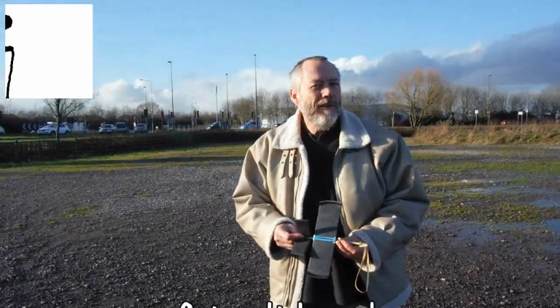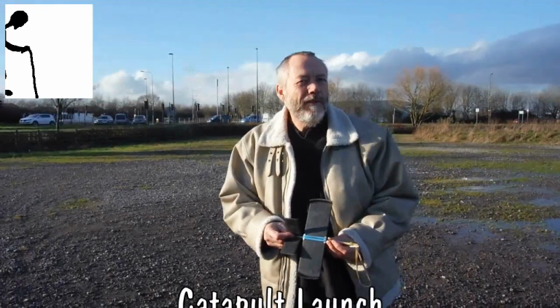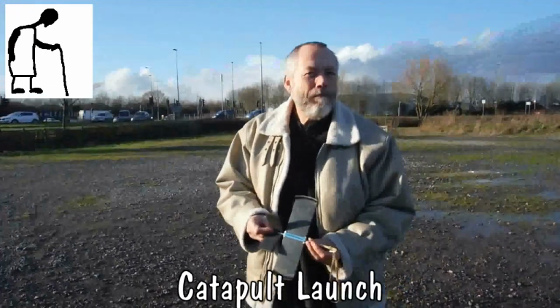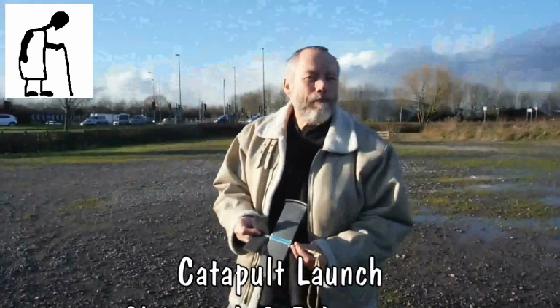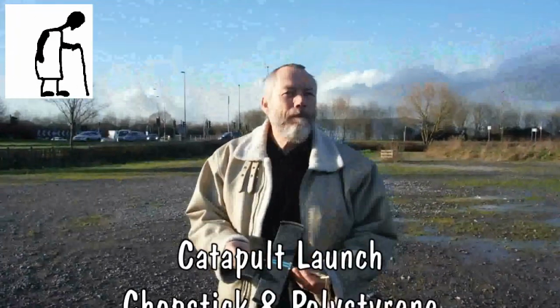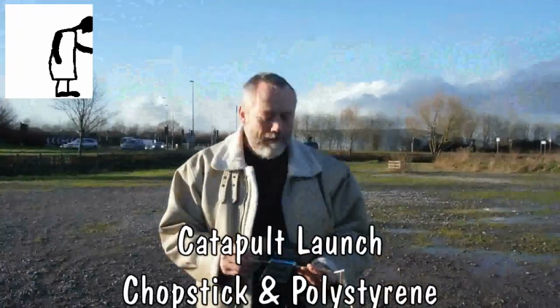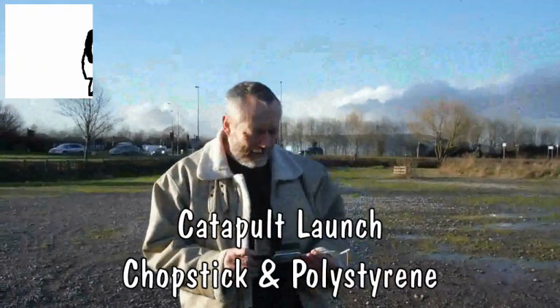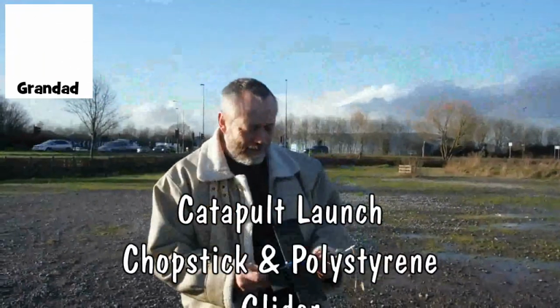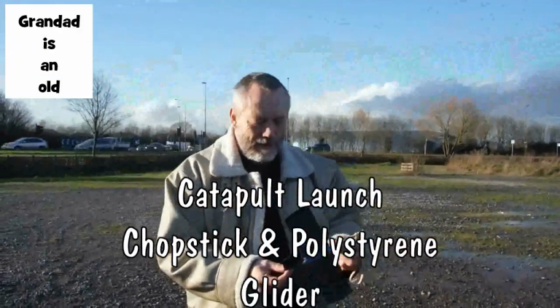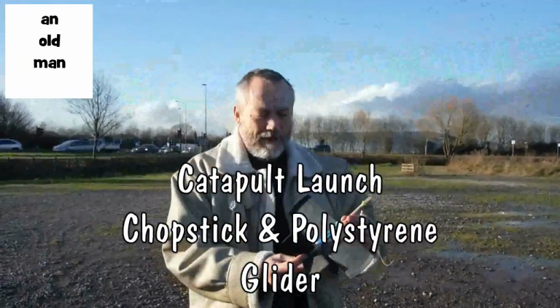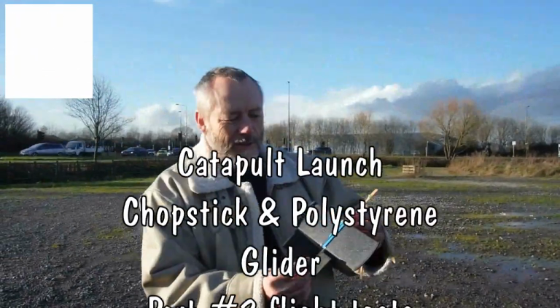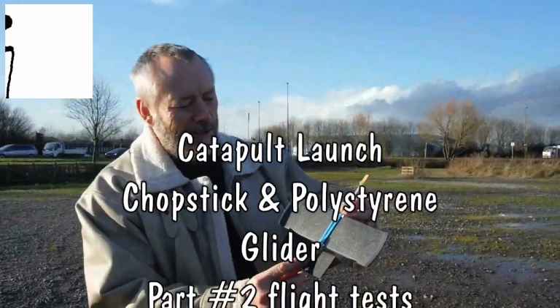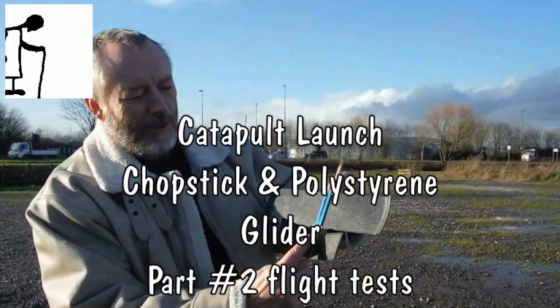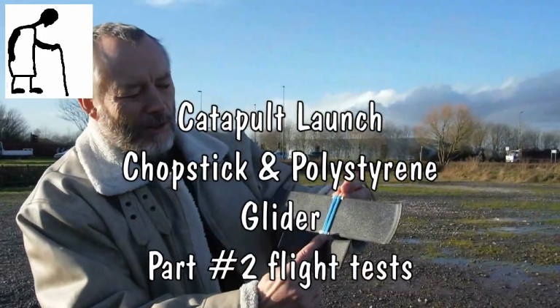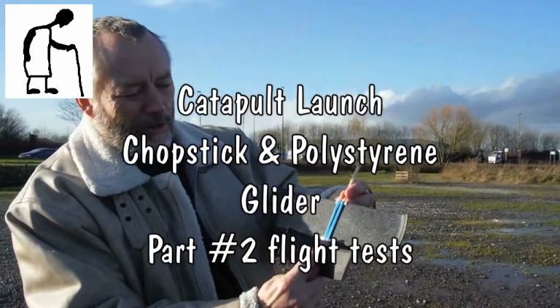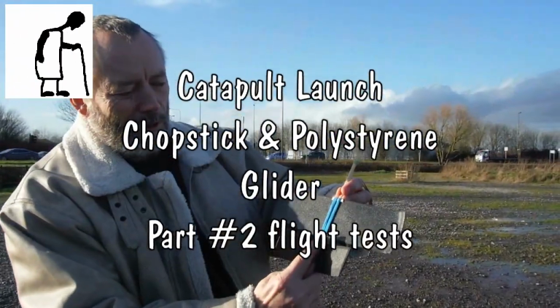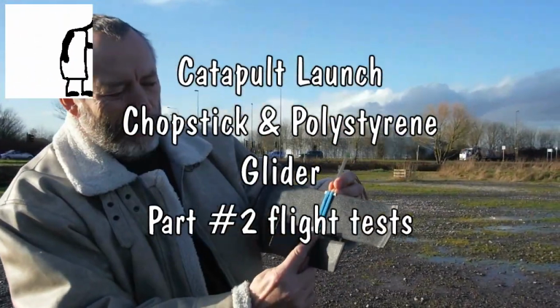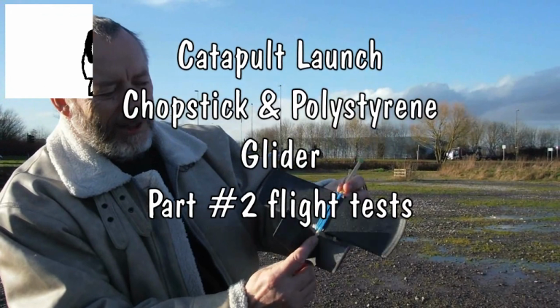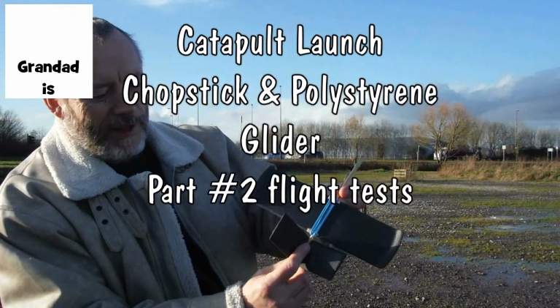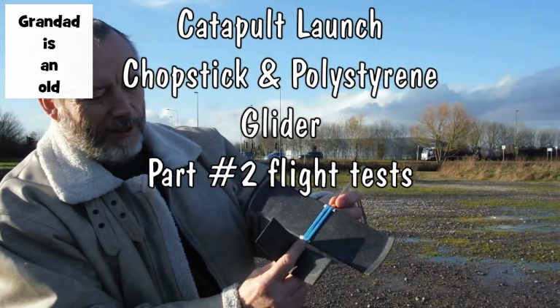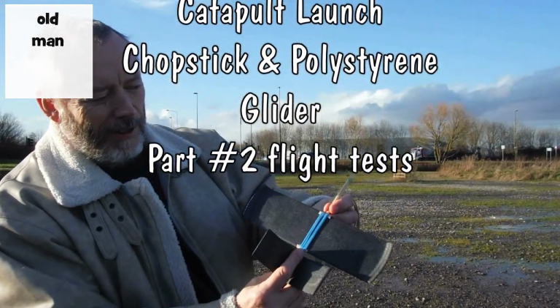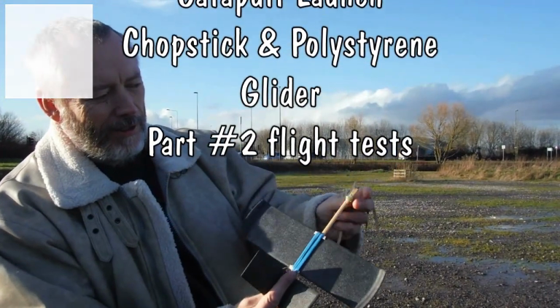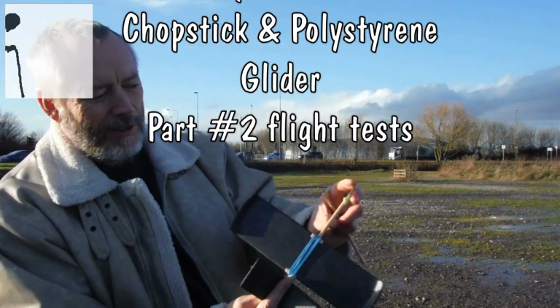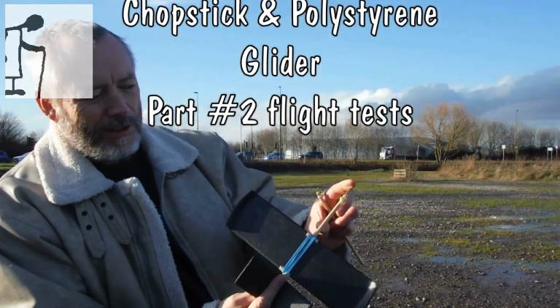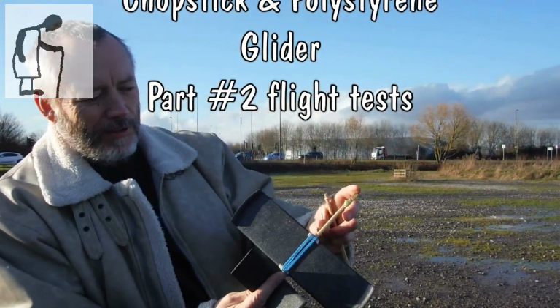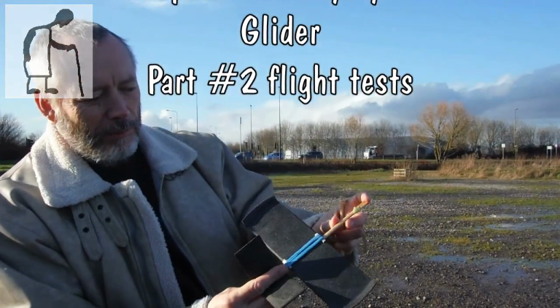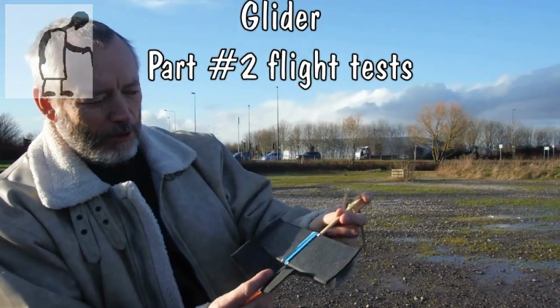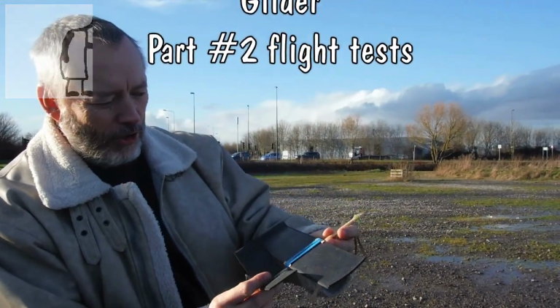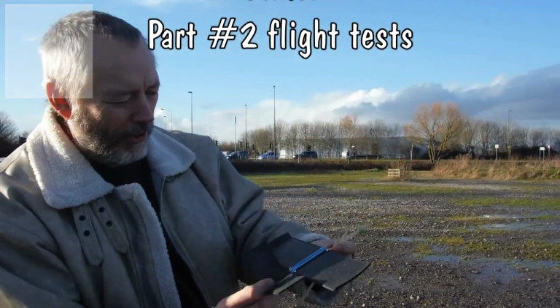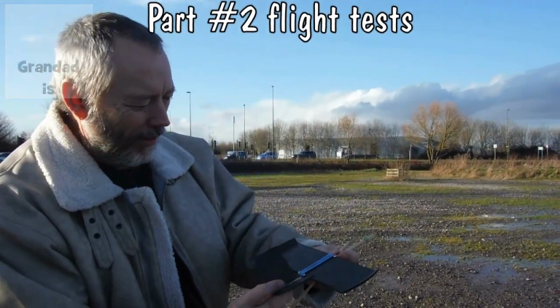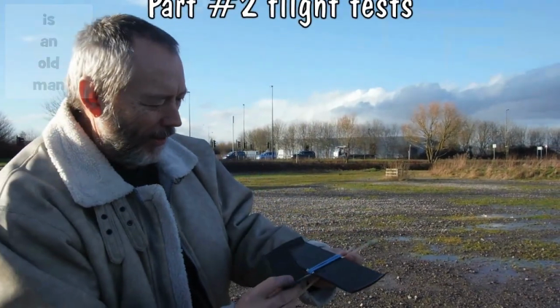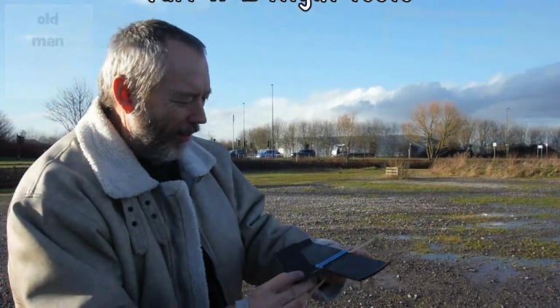Hi guys, I've got a bit of a problem here. The wind noise was just so bad that I've had to cut it out from this entire video, so I'm going to have to do a talk-through.